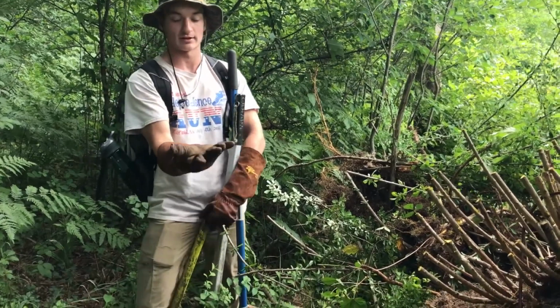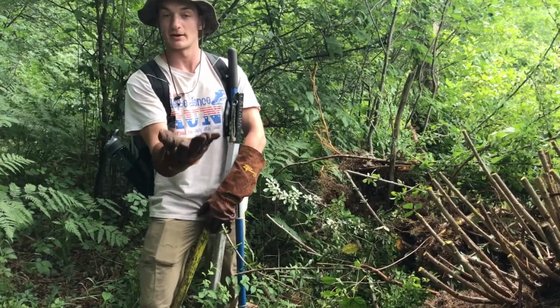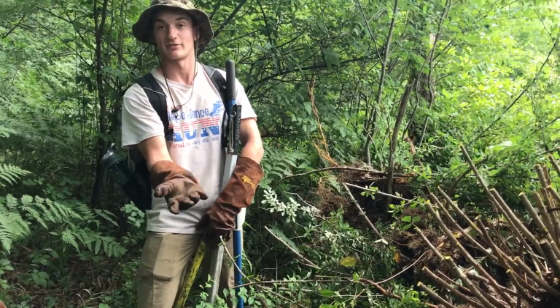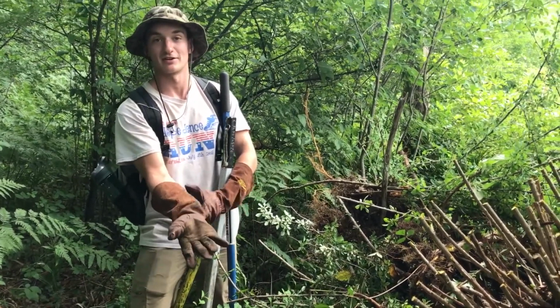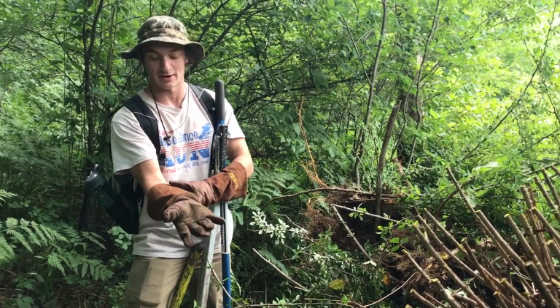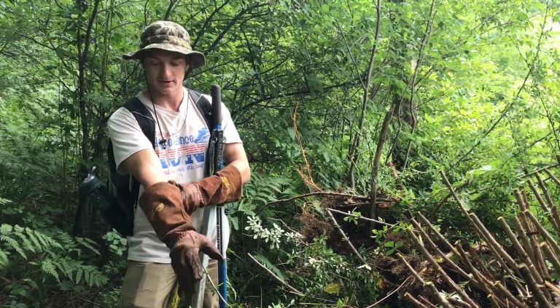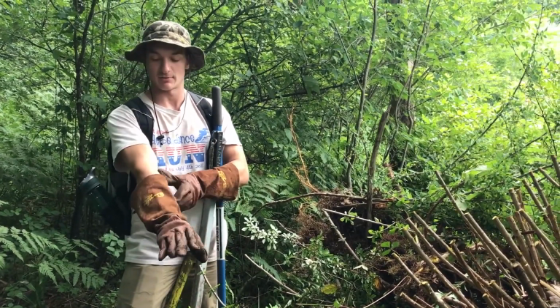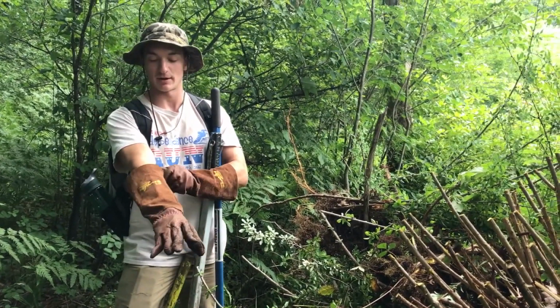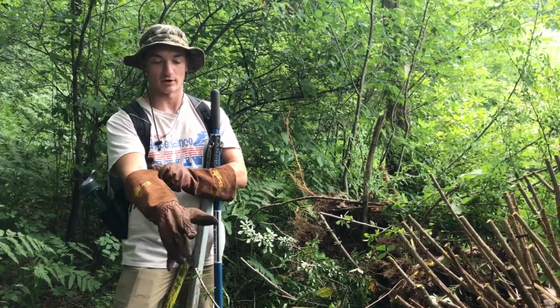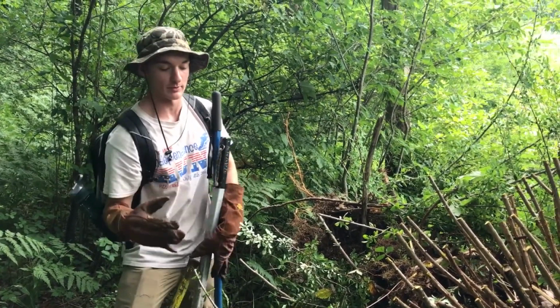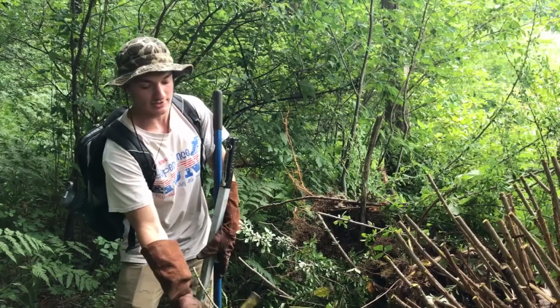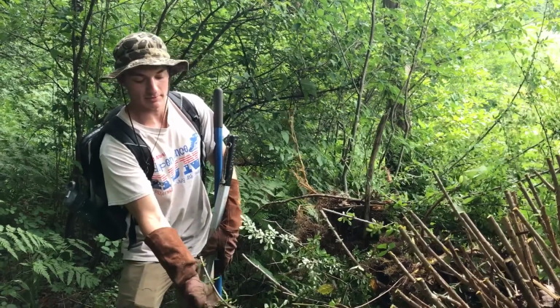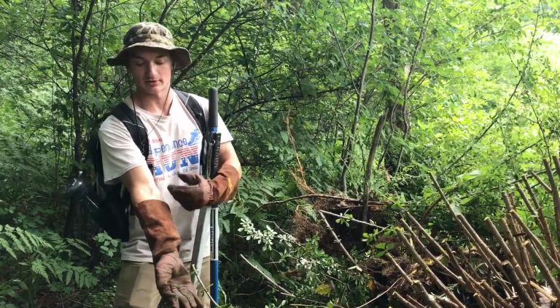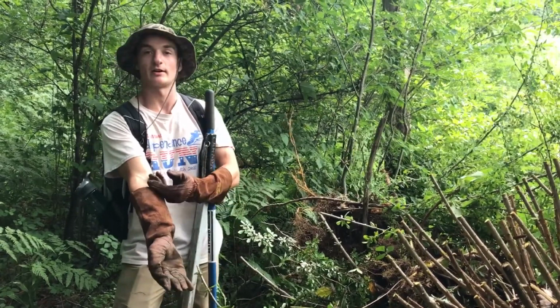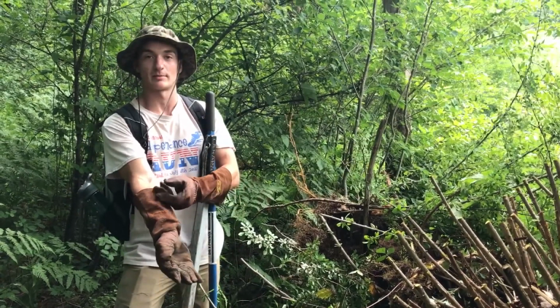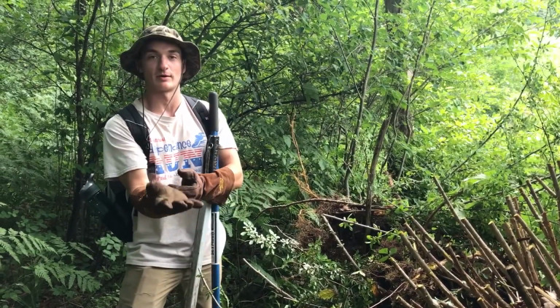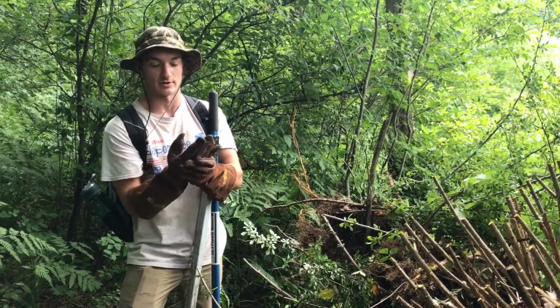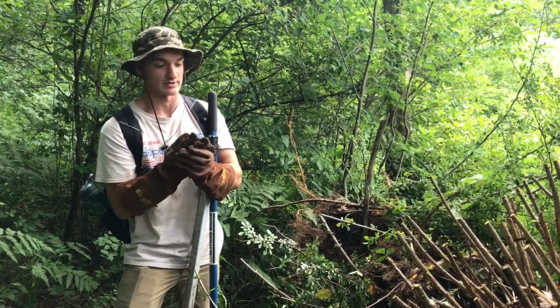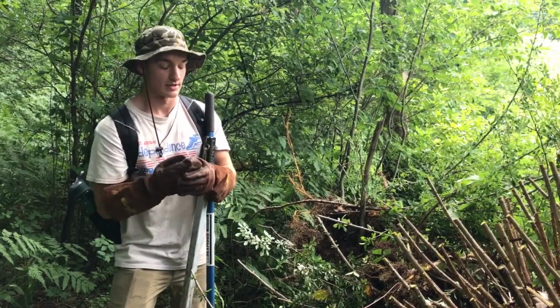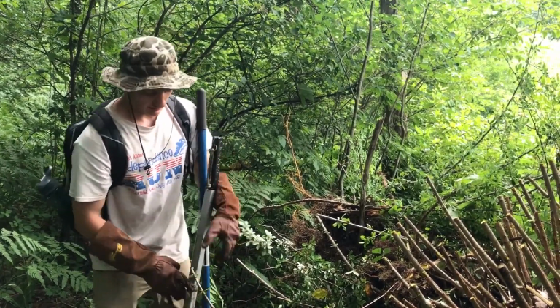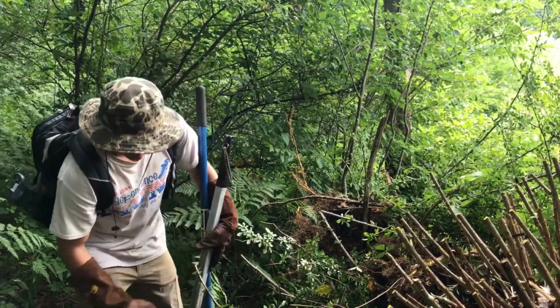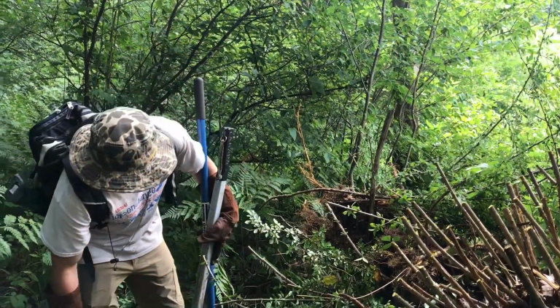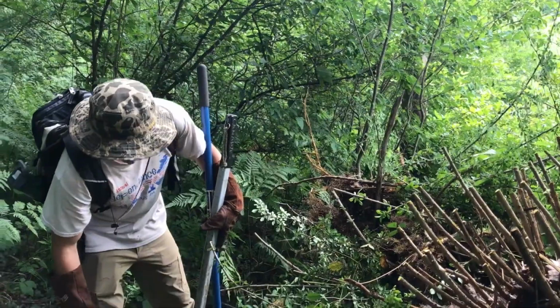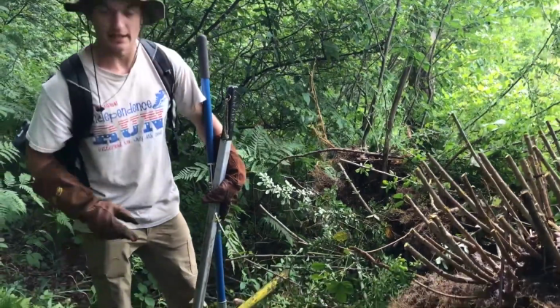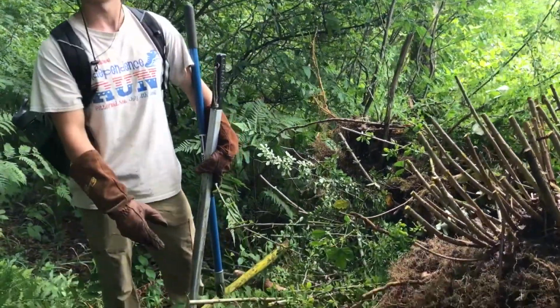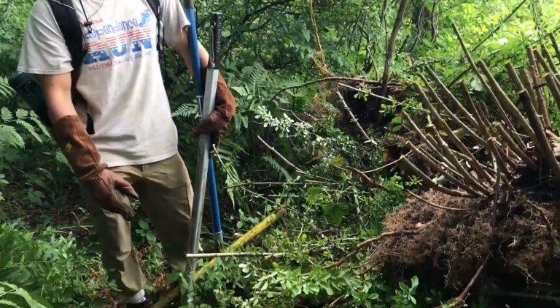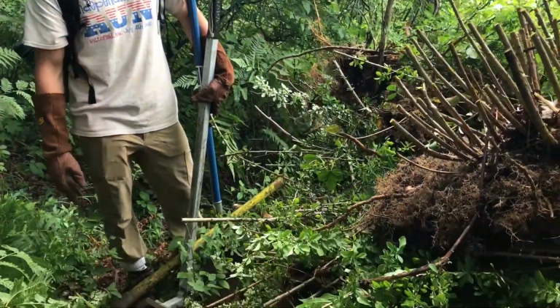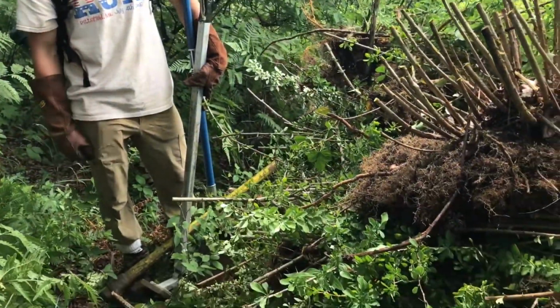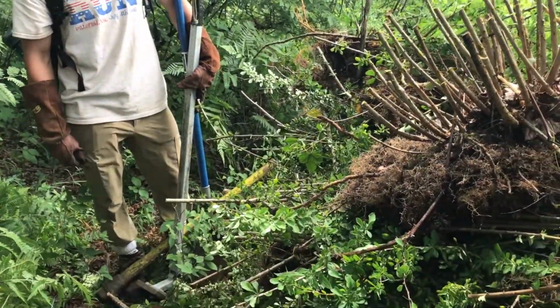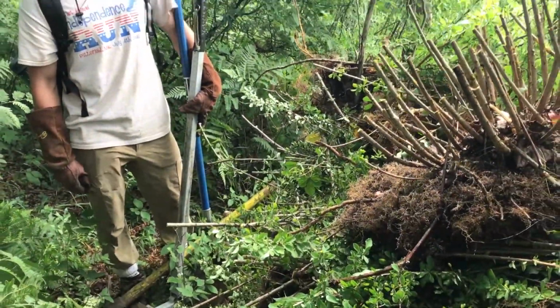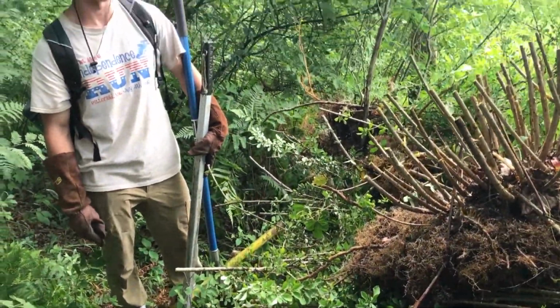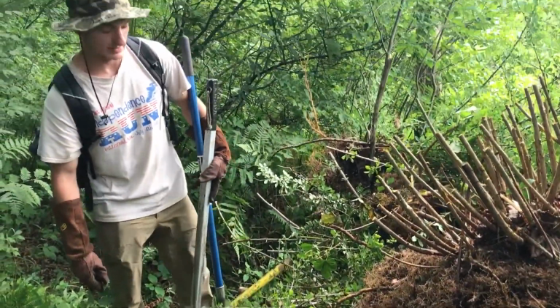These gloves Meredith got for us and they are very helpful. They come a little bit up the forearms so when you're reaching into the plant it doesn't claw up your forearms and get you scratched up. We also have long pants so we can get into the plant without getting stabbed and scratching up our legs.